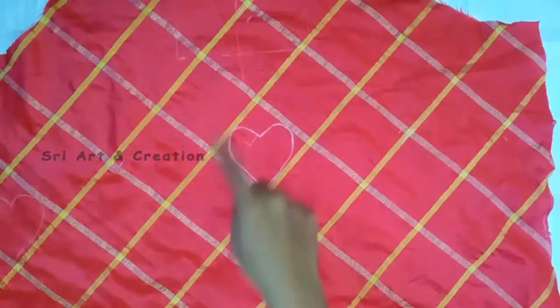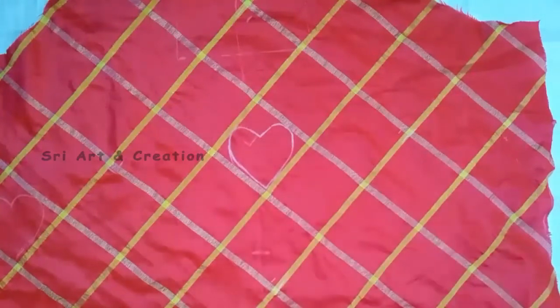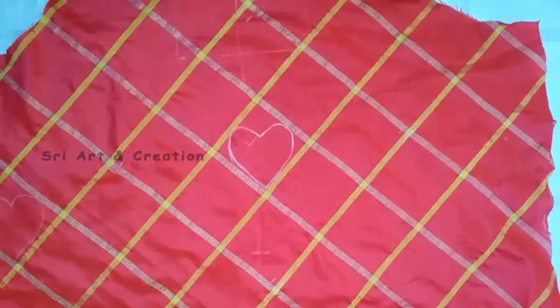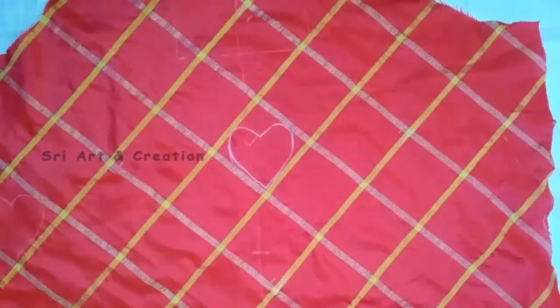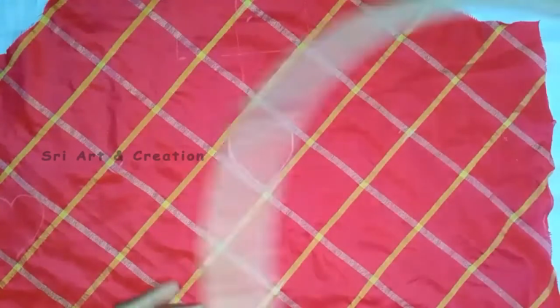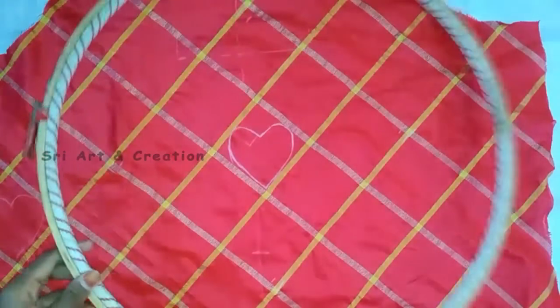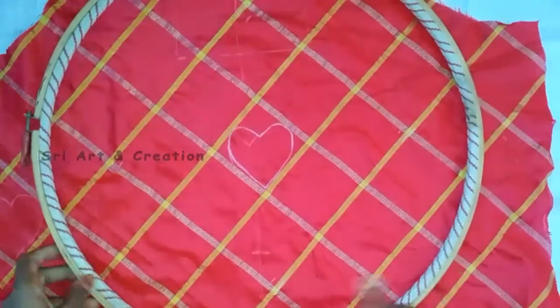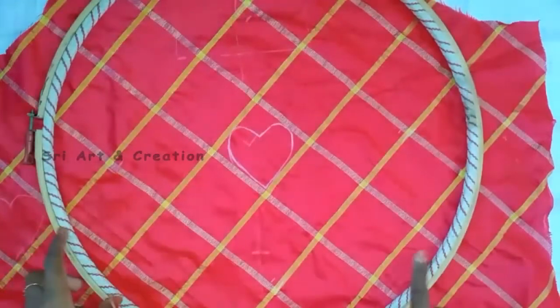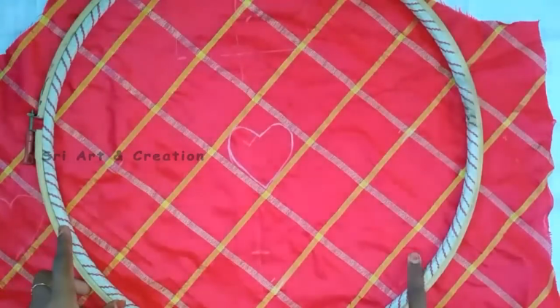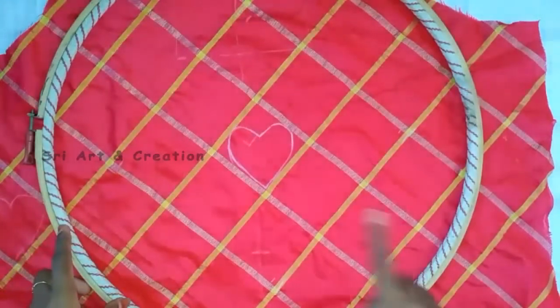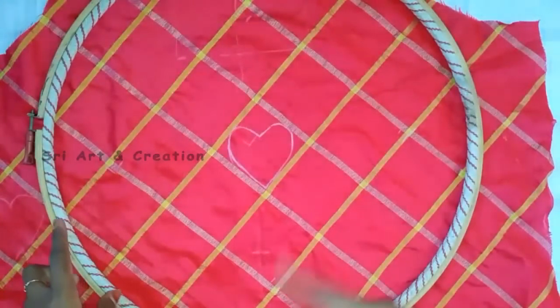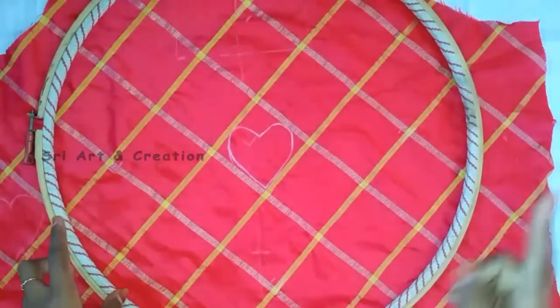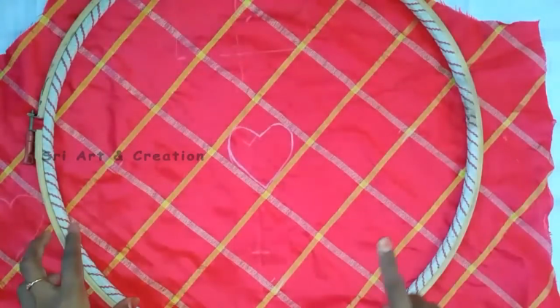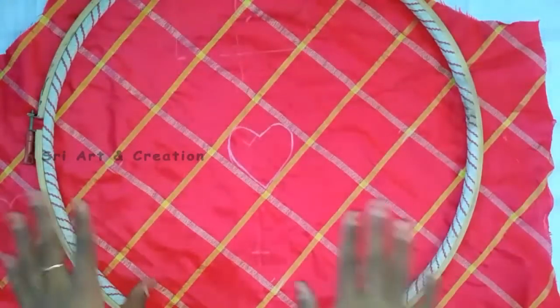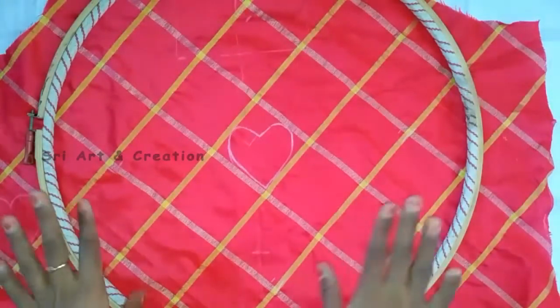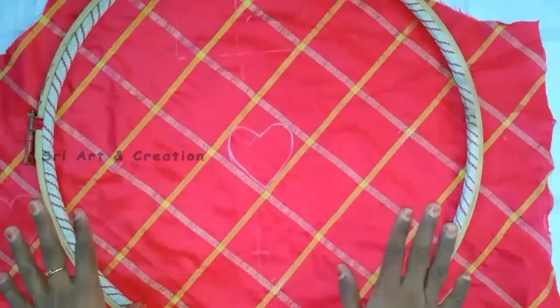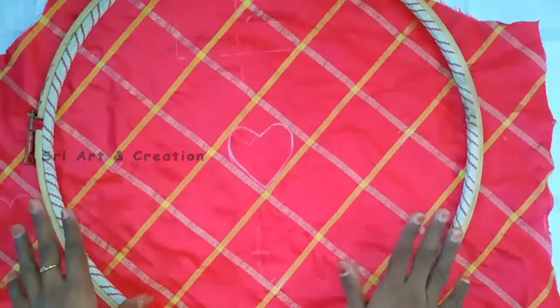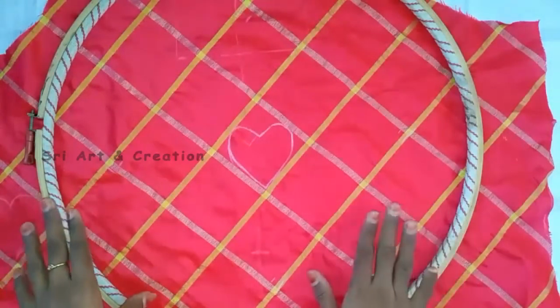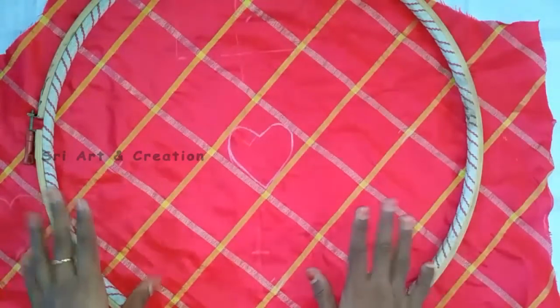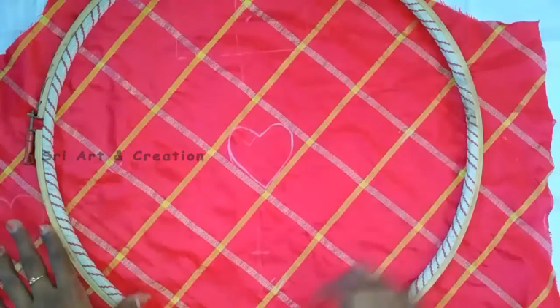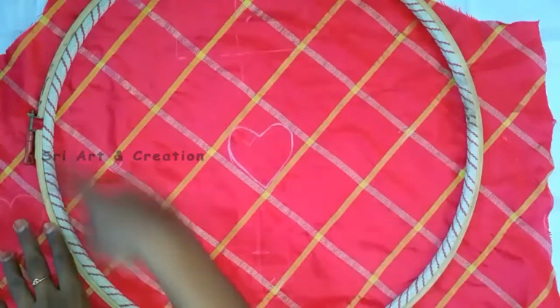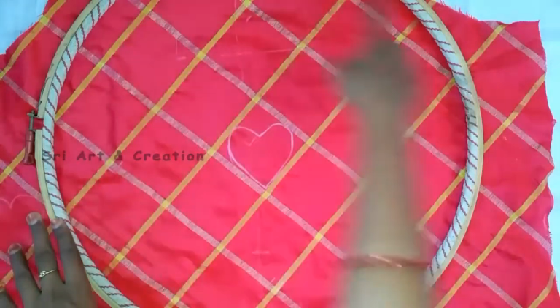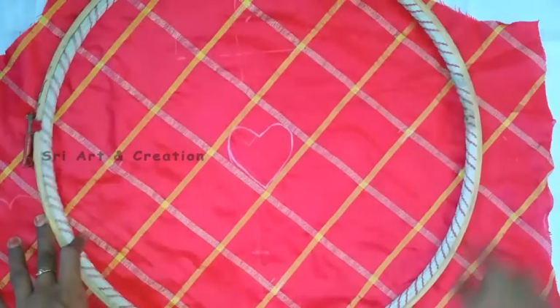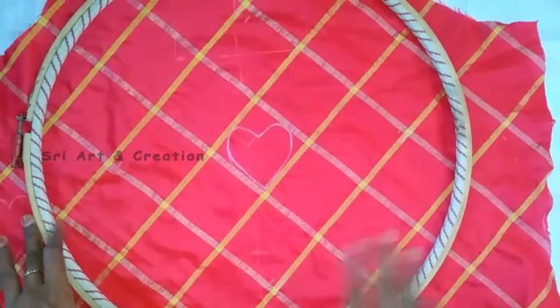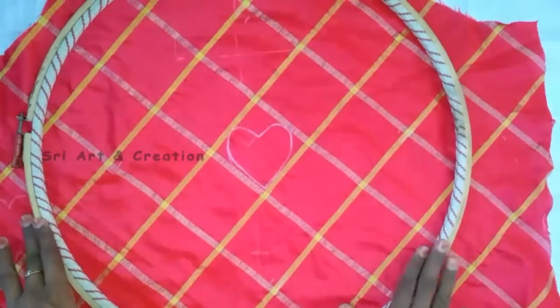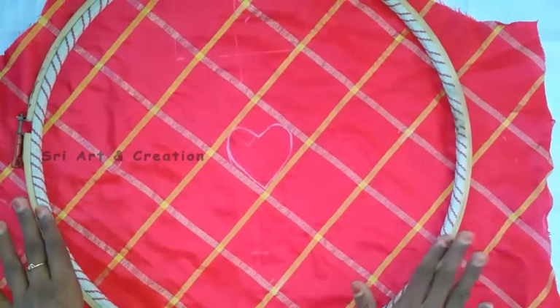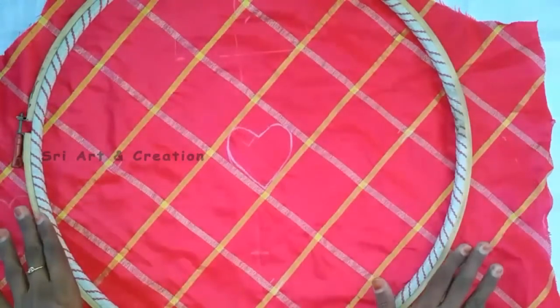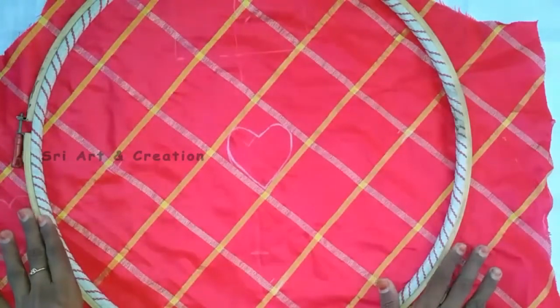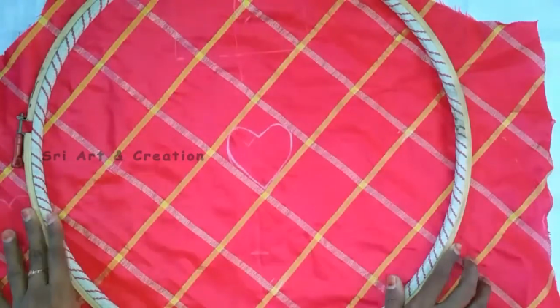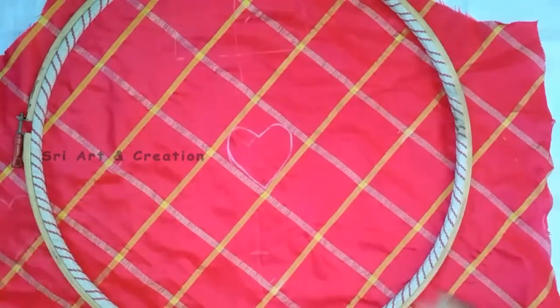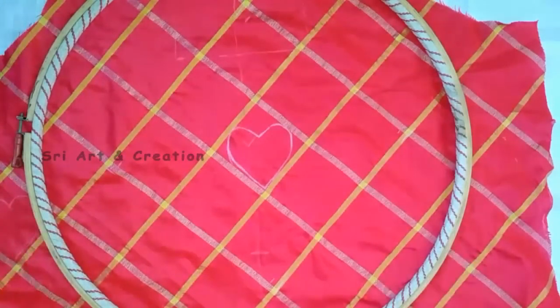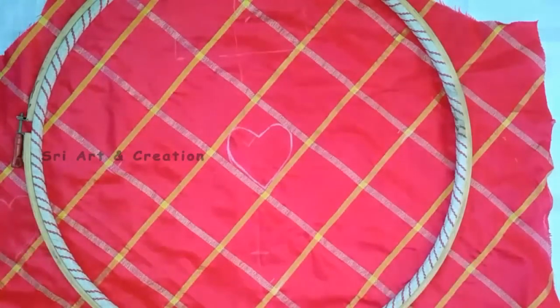We can fix this in a basic setup. Set the frame in the frame. The thin size frame is made in the middle of the frame.